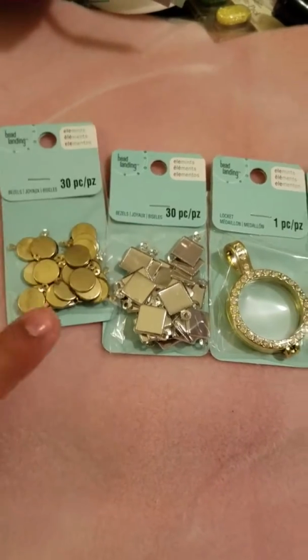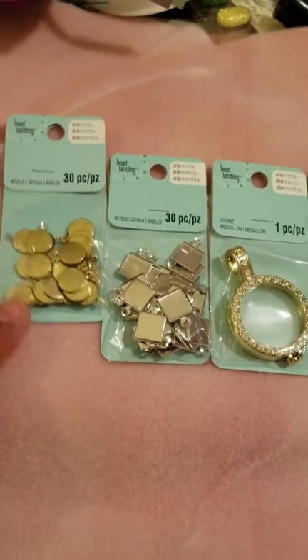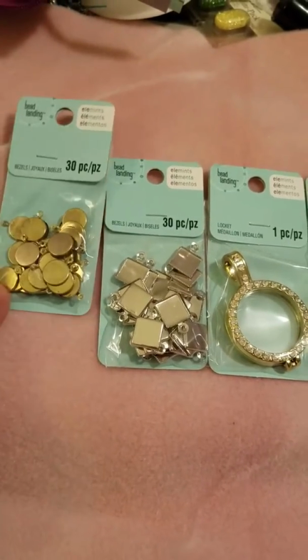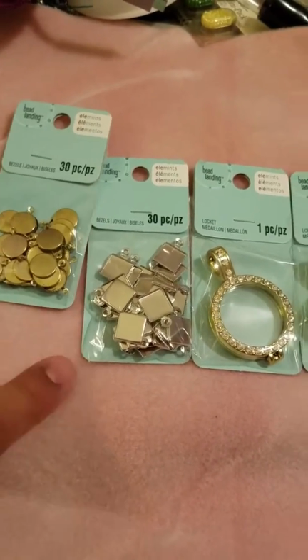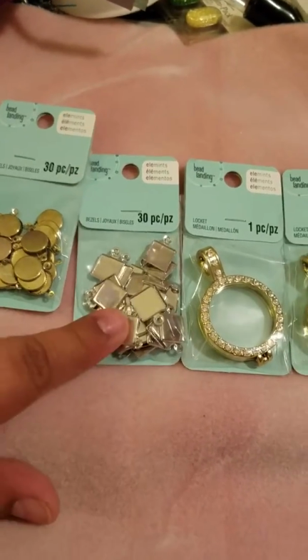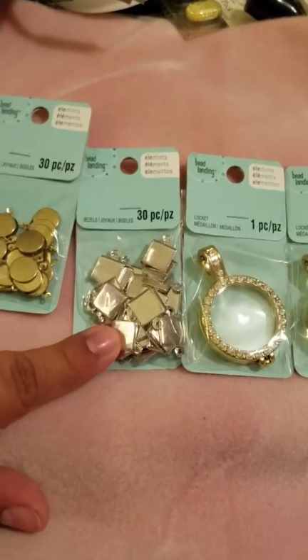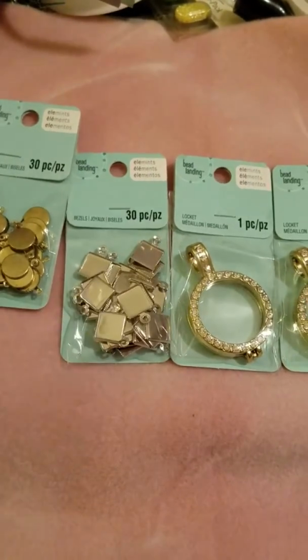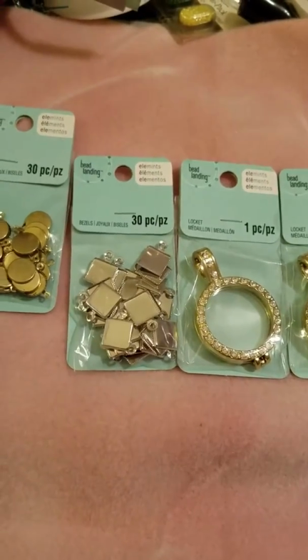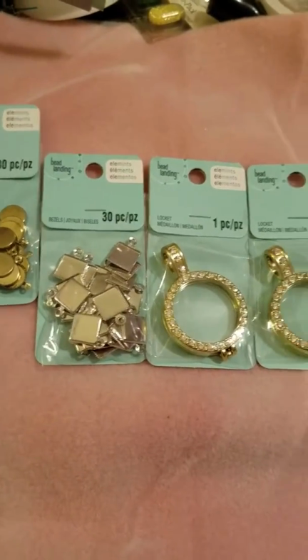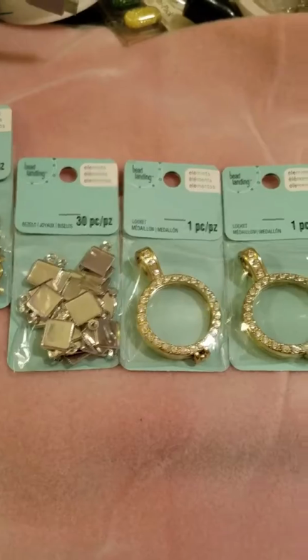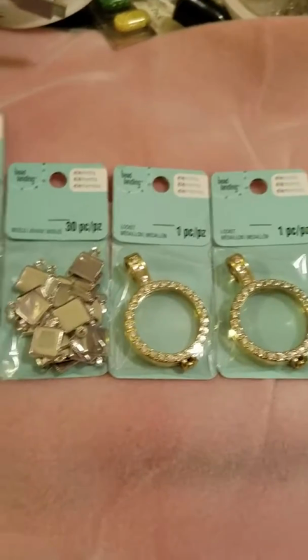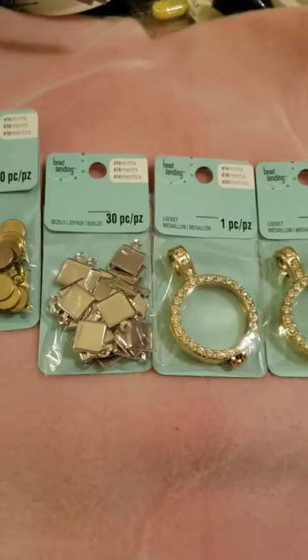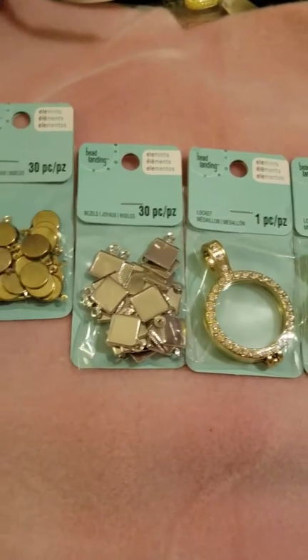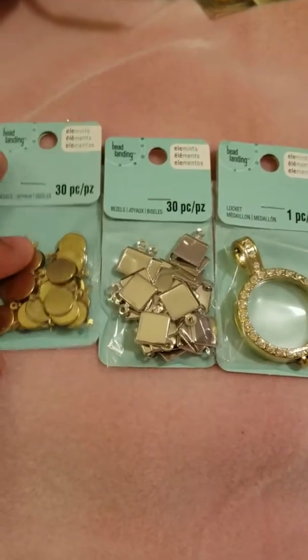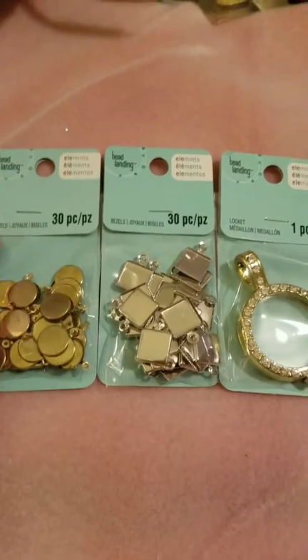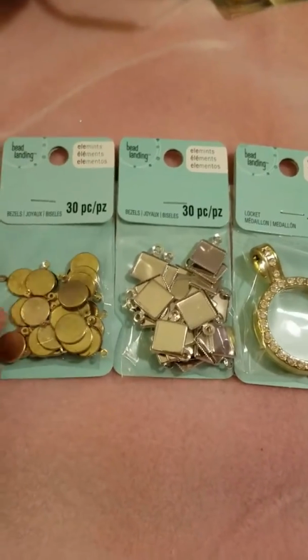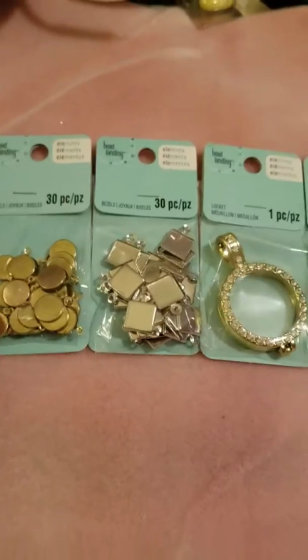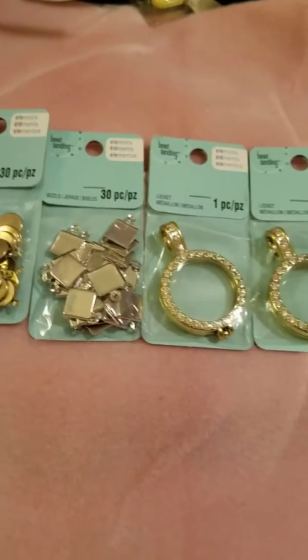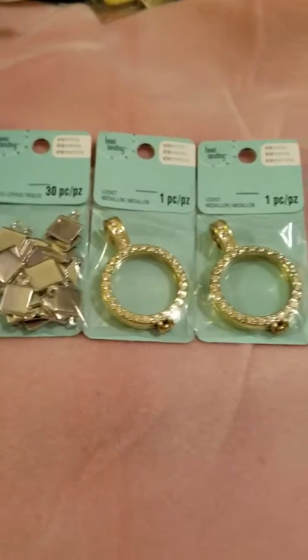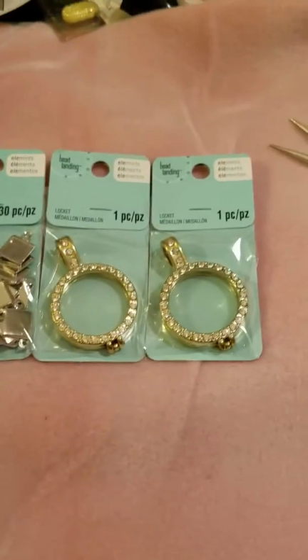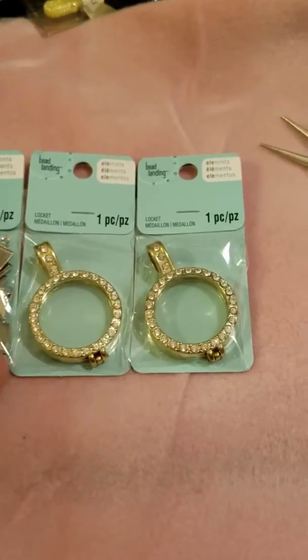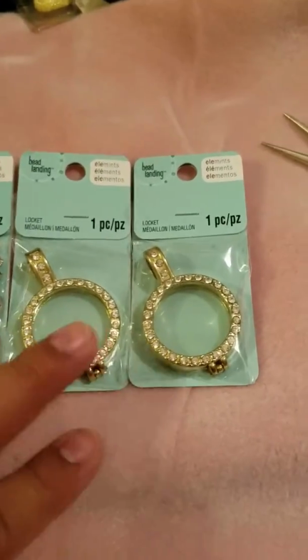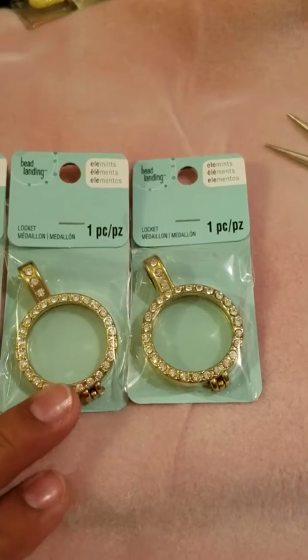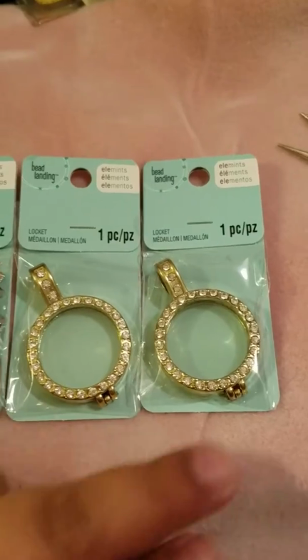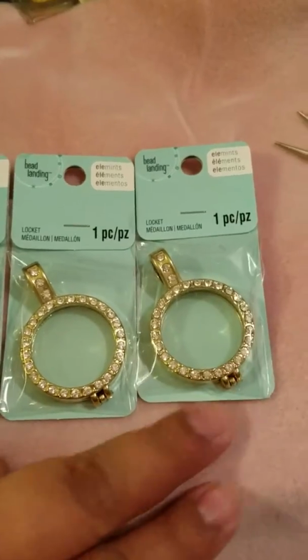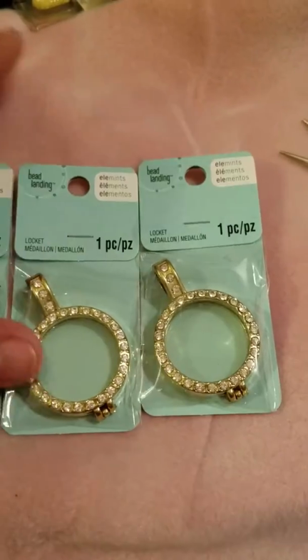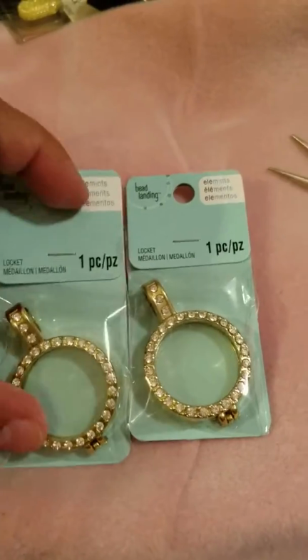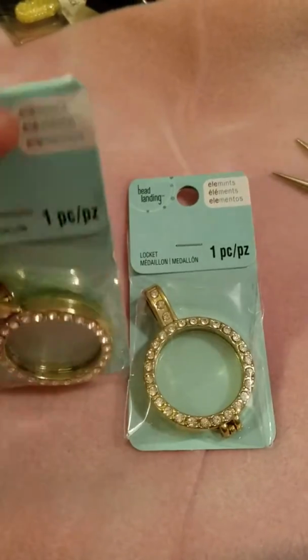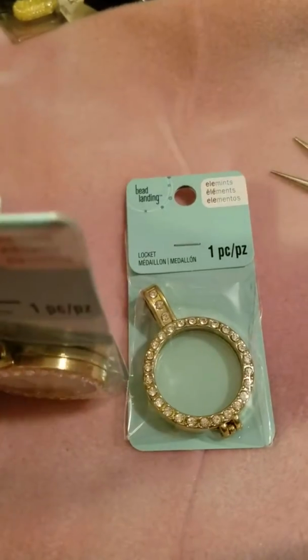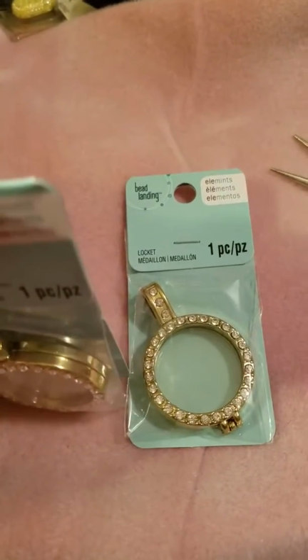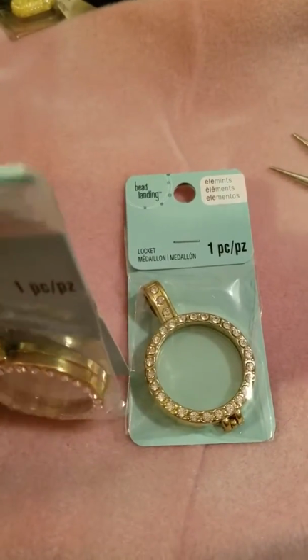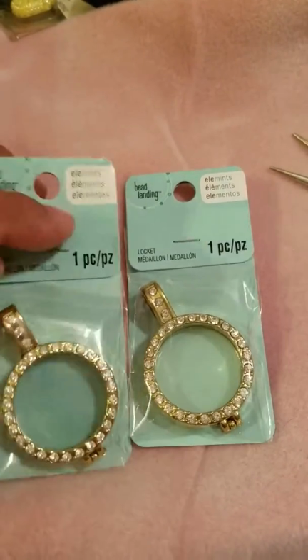I got these round ones, these square ones, and another round one that was like an antique gold. And I think these are $2 each — they're the ones that you open up and you can put stuff inside.